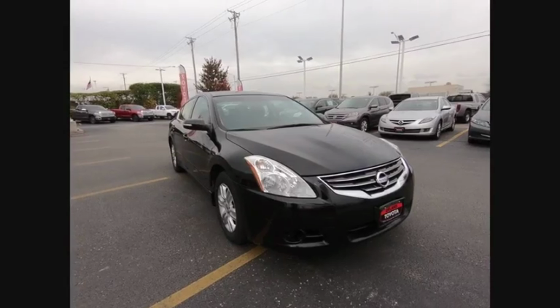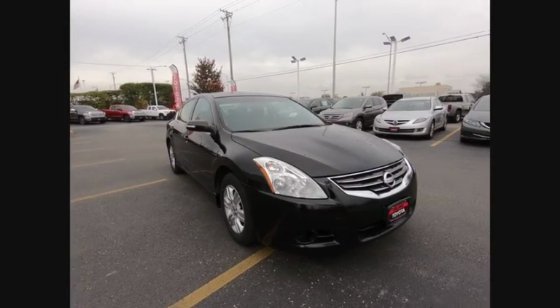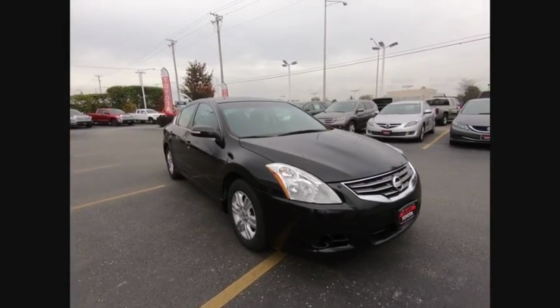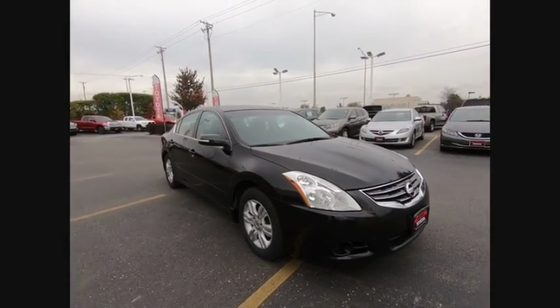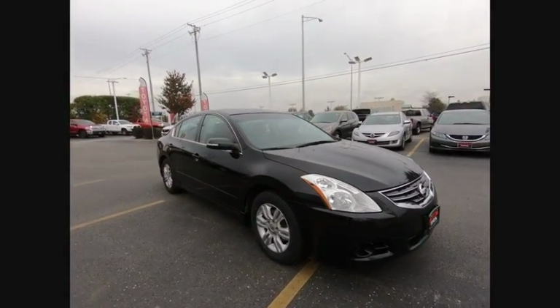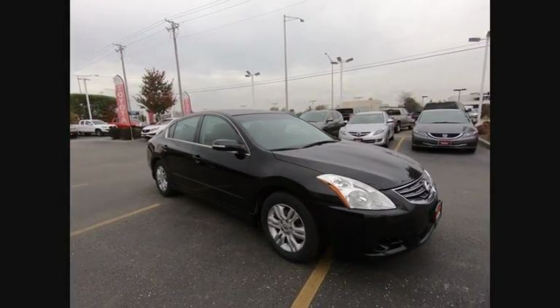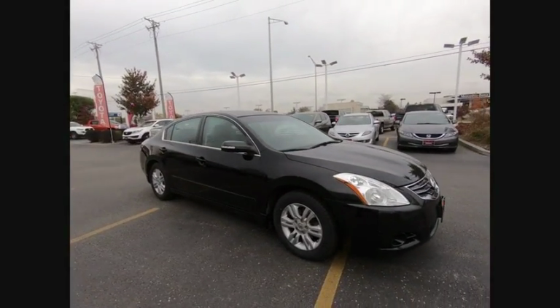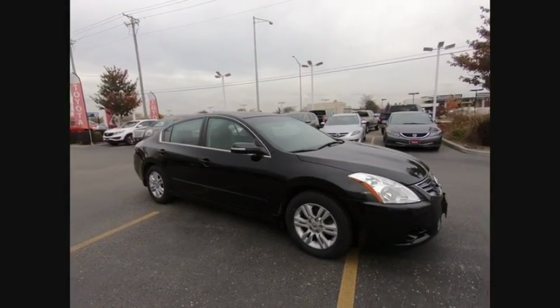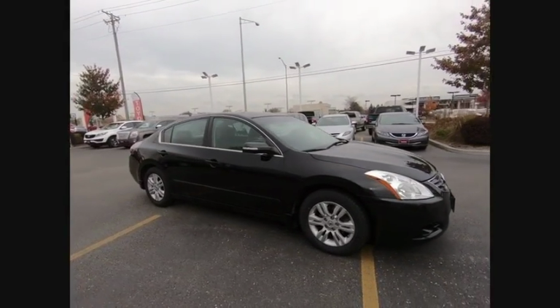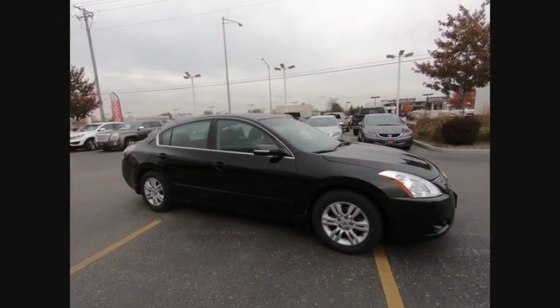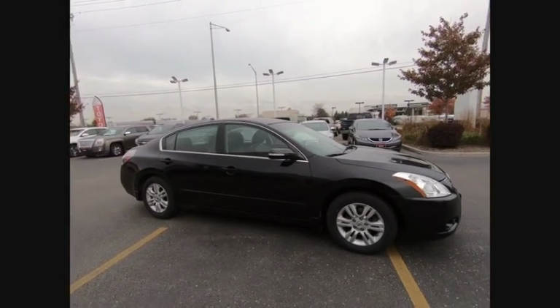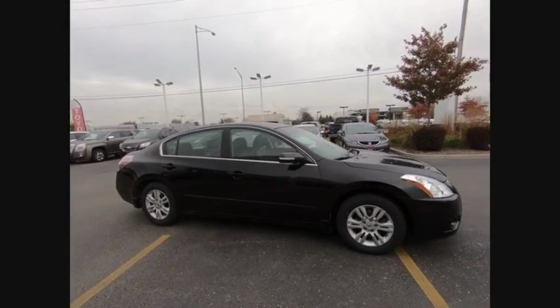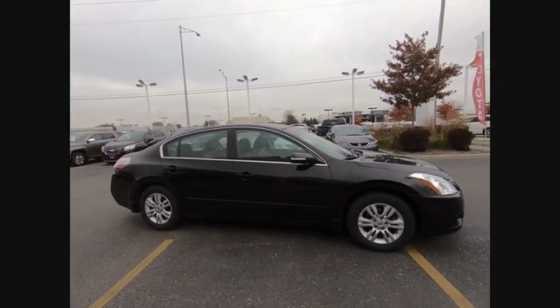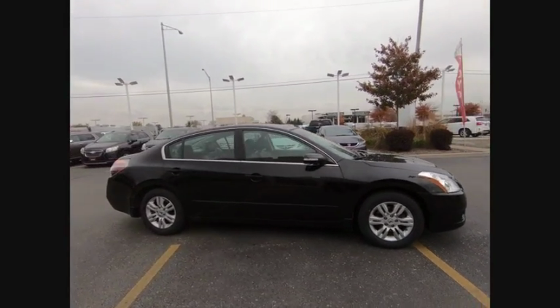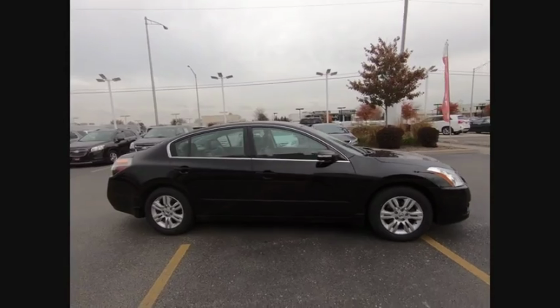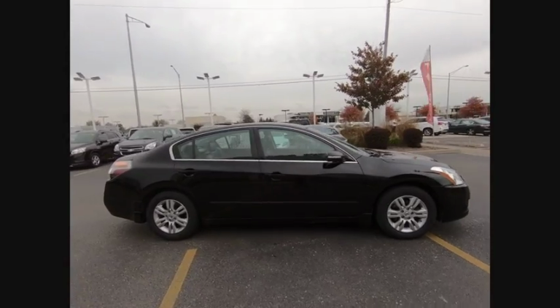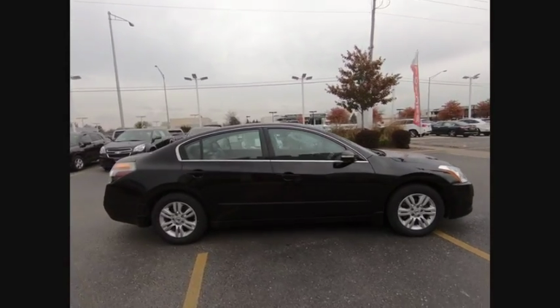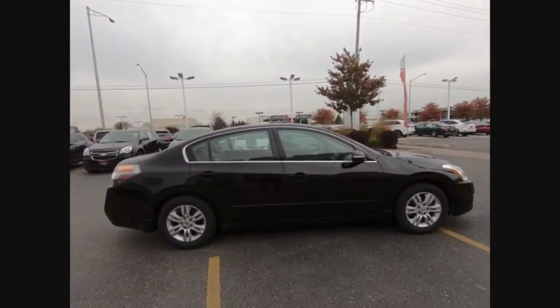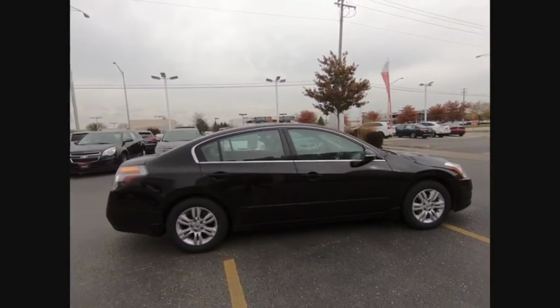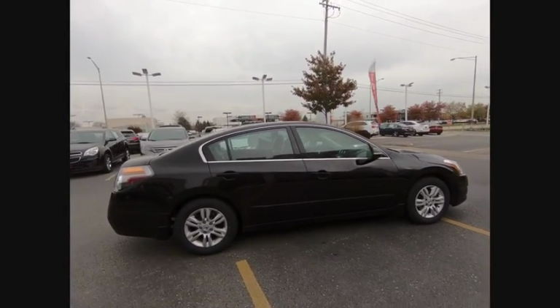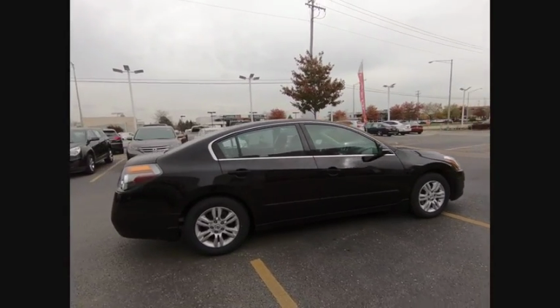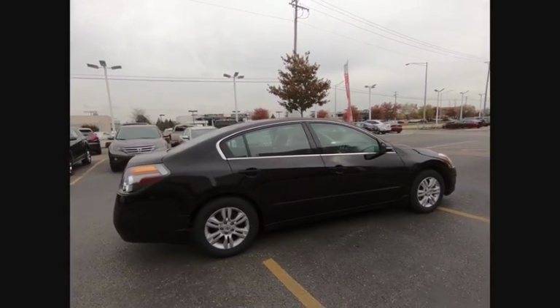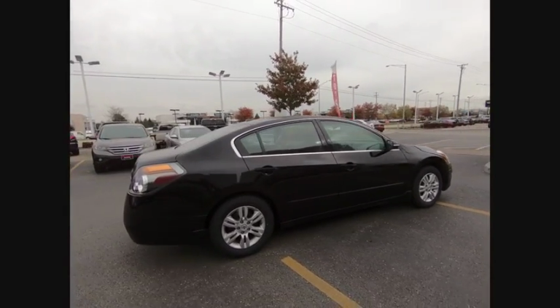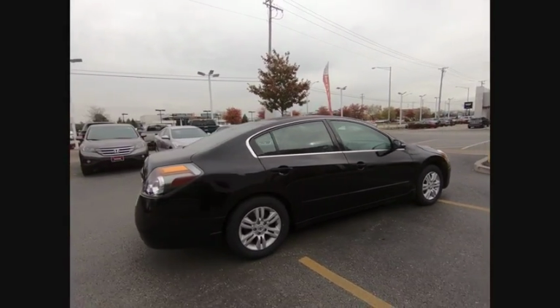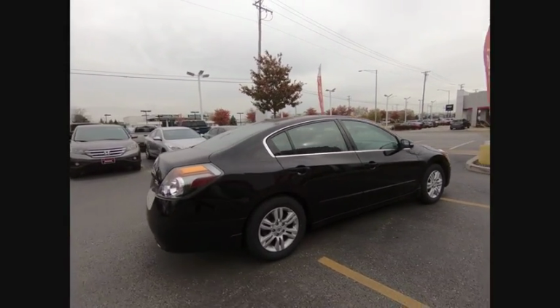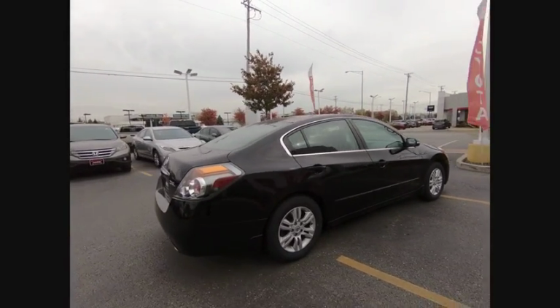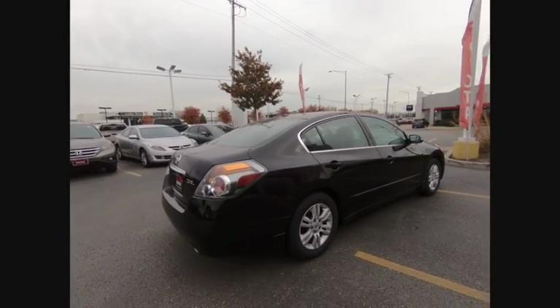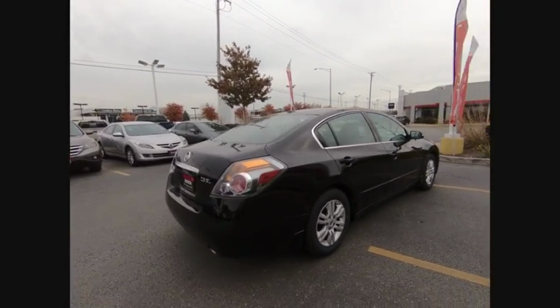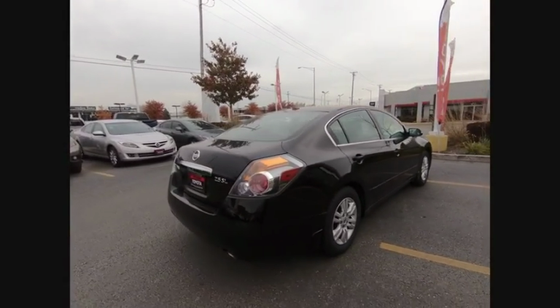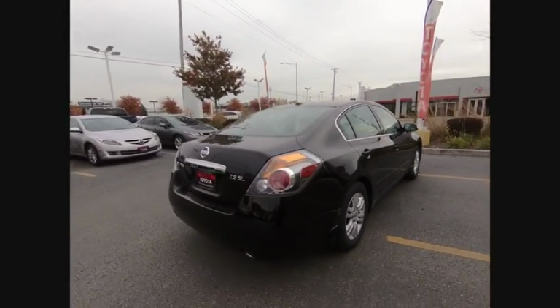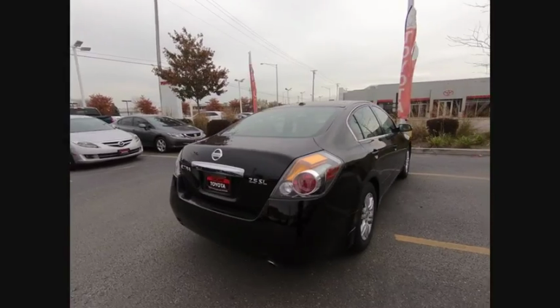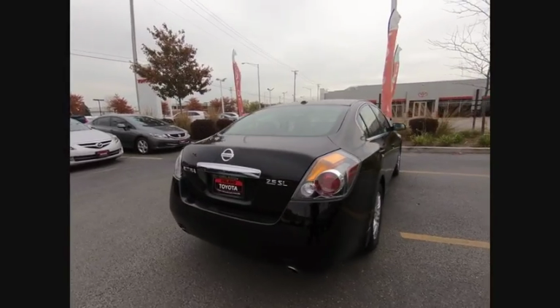Make a great choice today with the 2011 Altima. The Nissan Altima offers advanced features to make life easier, including push-button ignition, which comes standard.